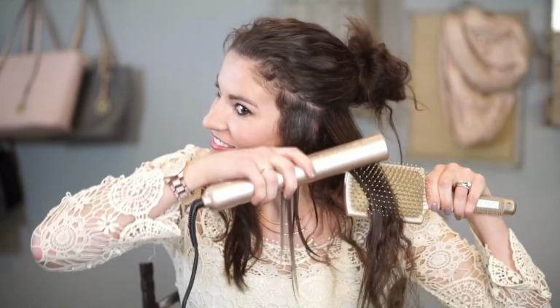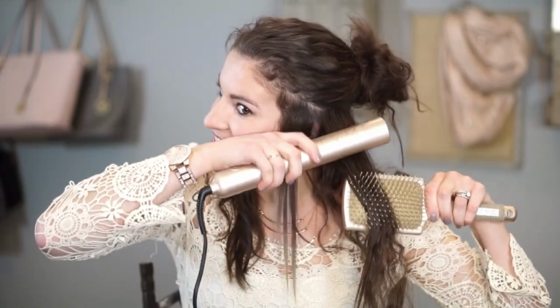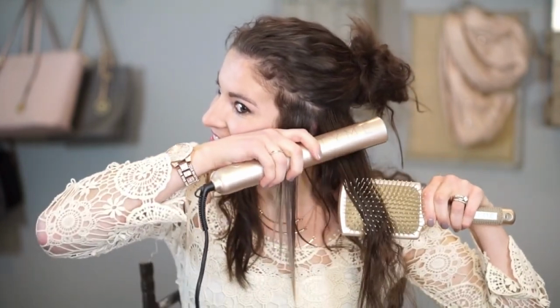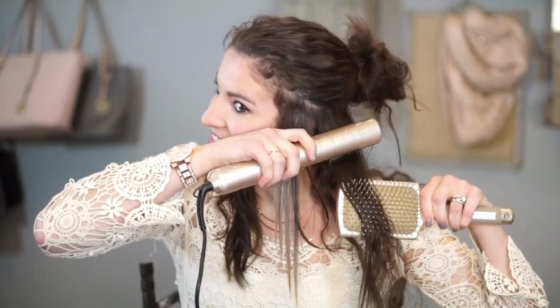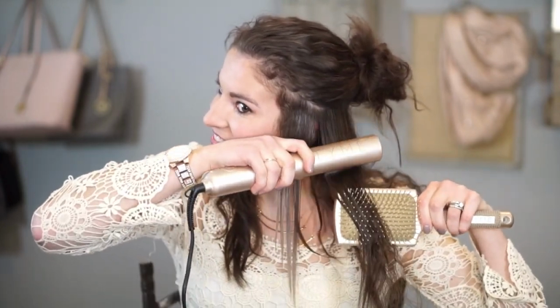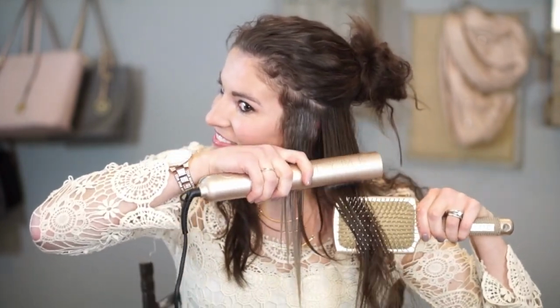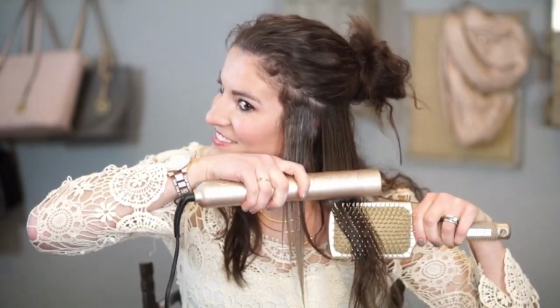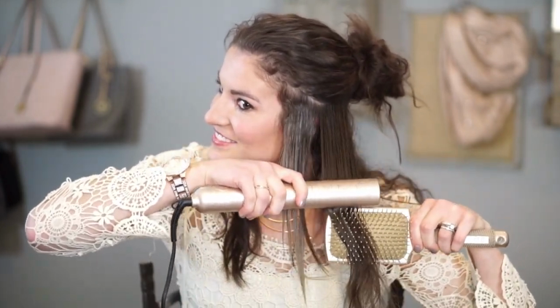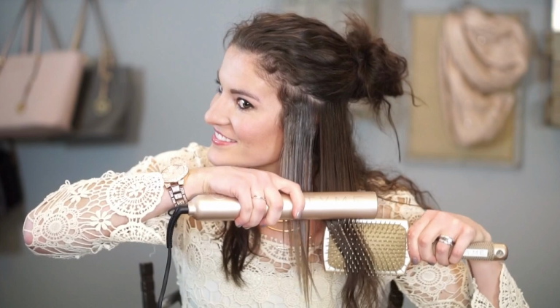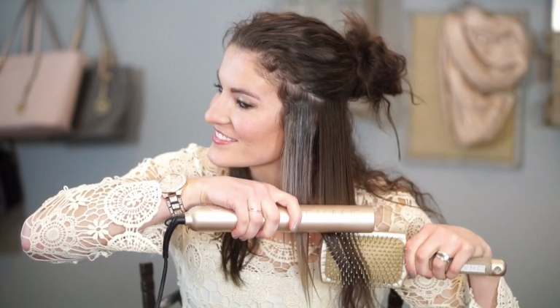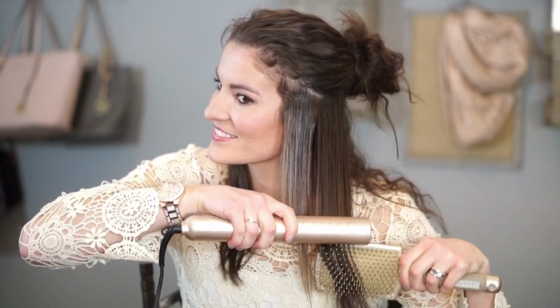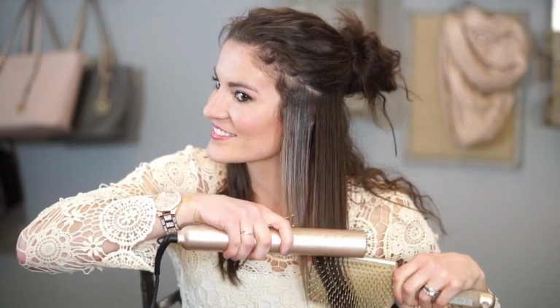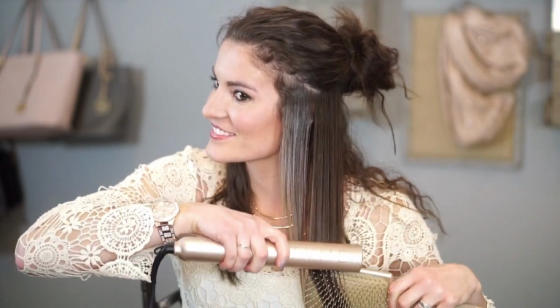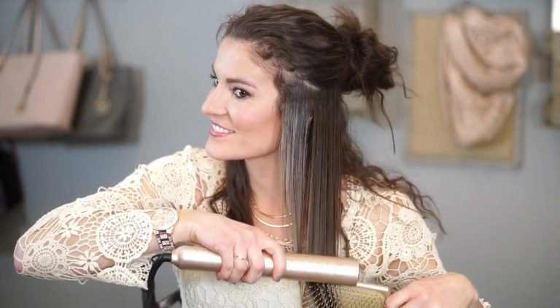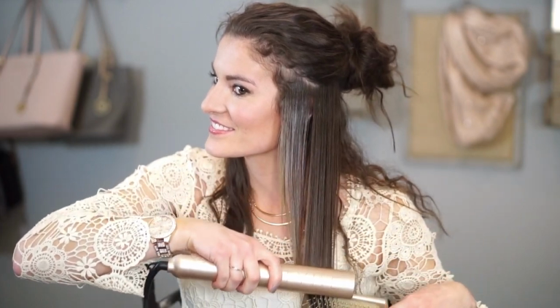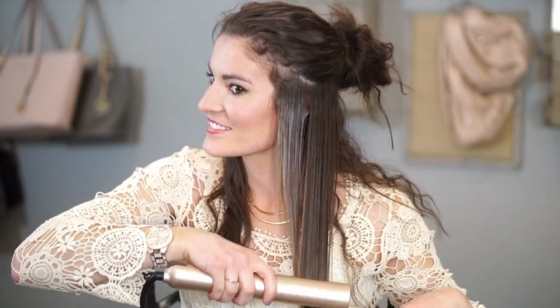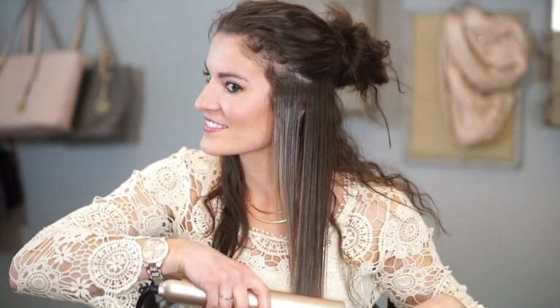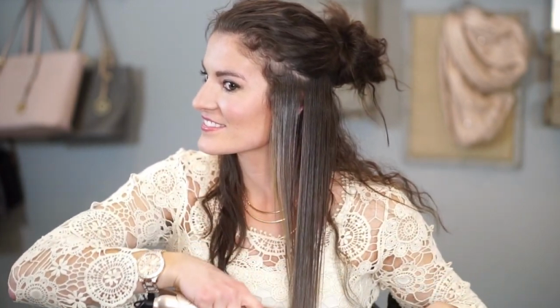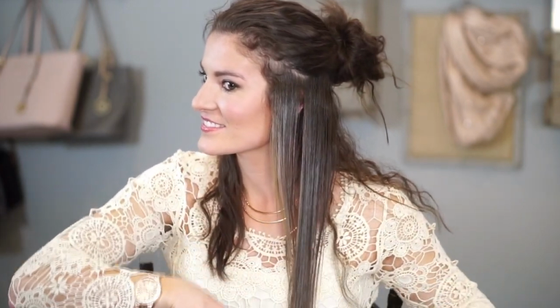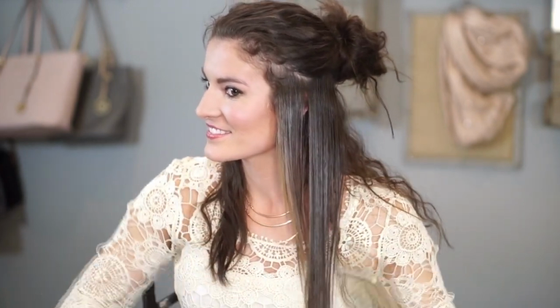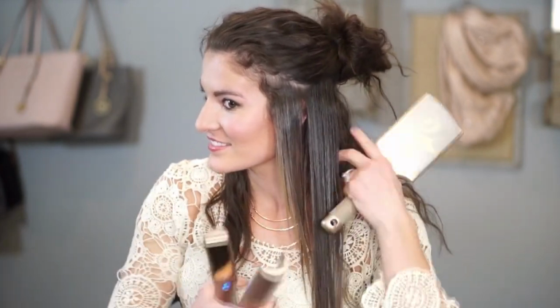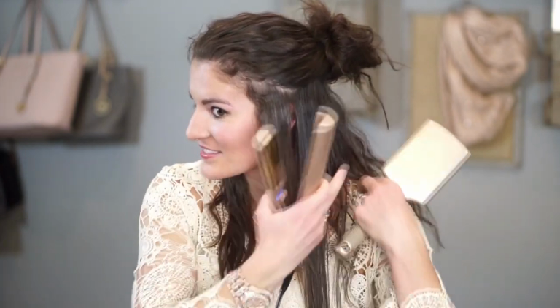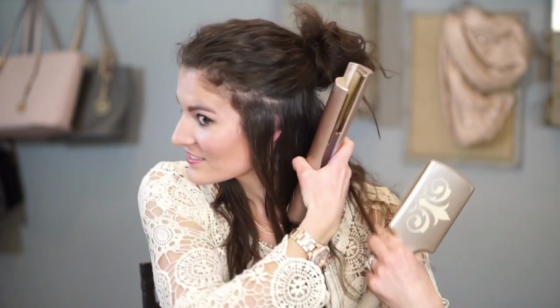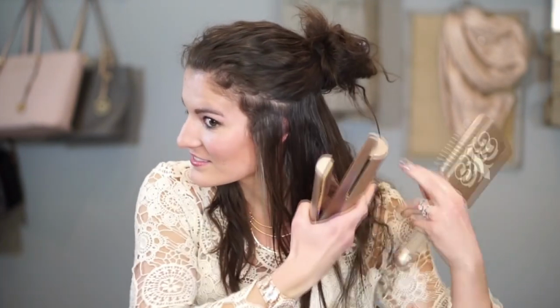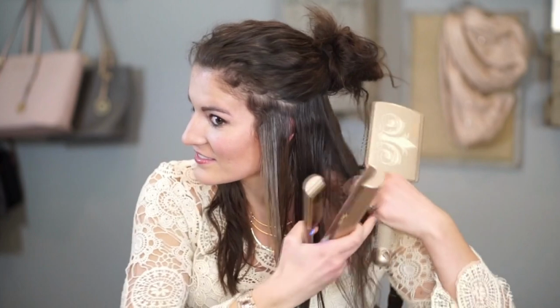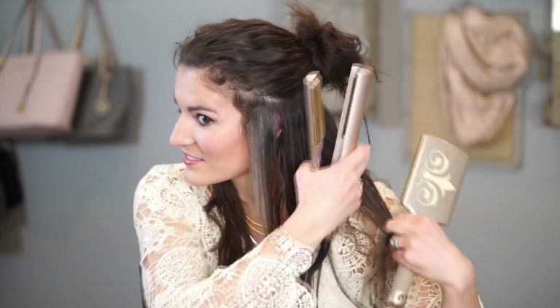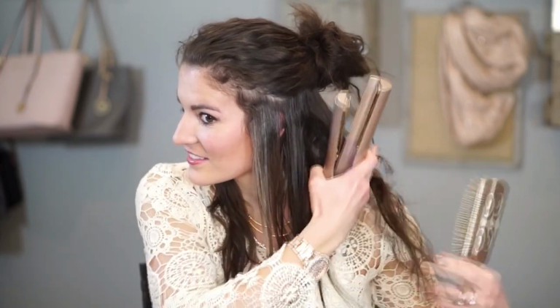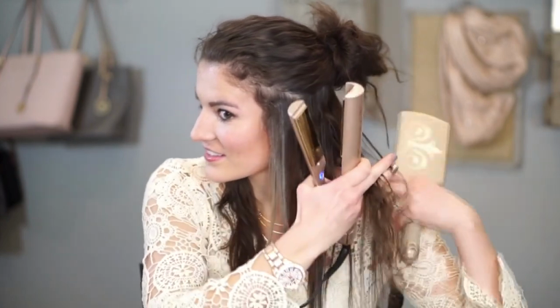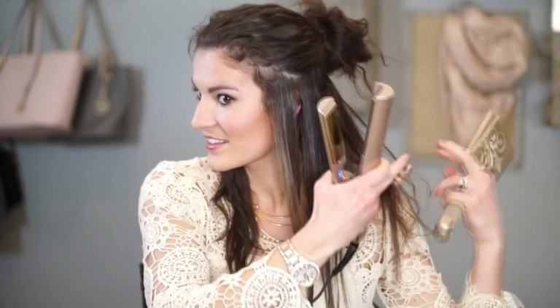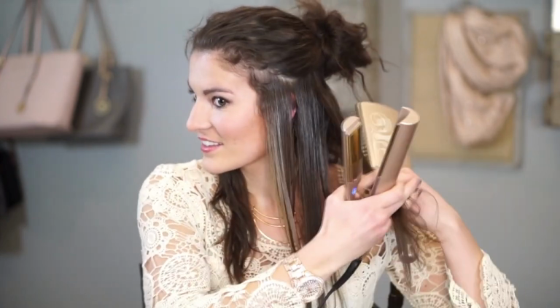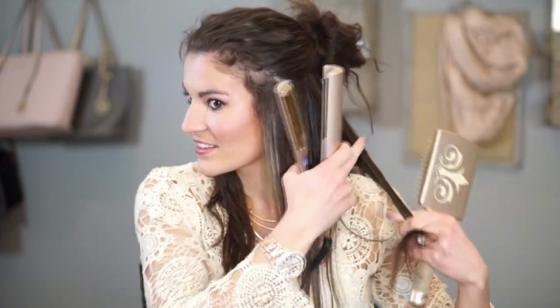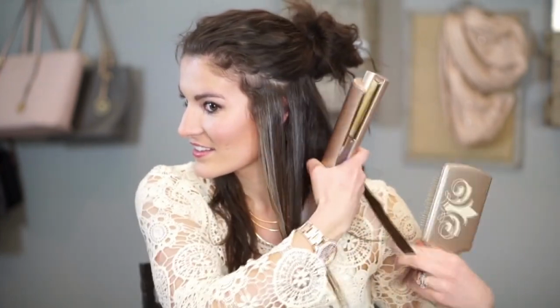Notice how Jekyll follows the brush closely with her iron. Gliding the brush down before the iron allows her to spread out and evenly heat the hair as you work your way to the ends.